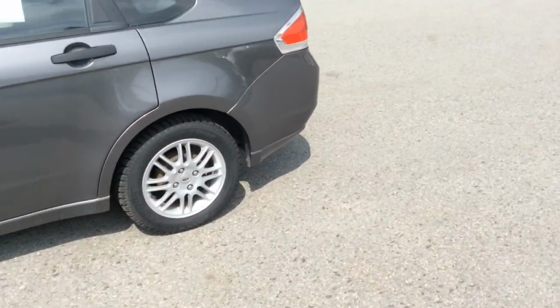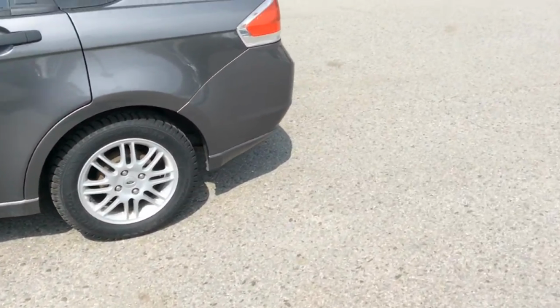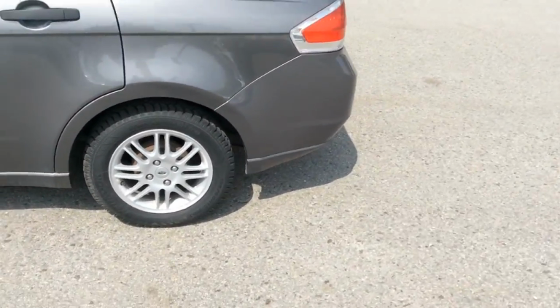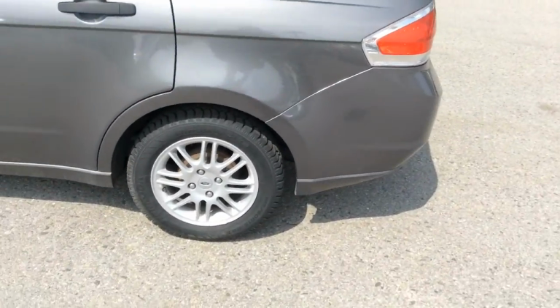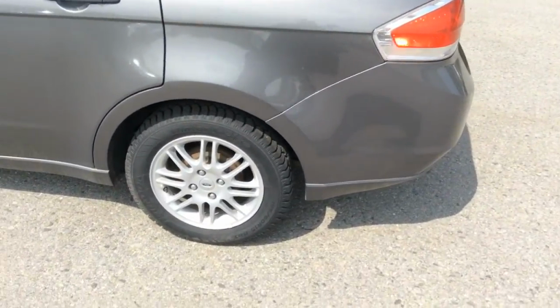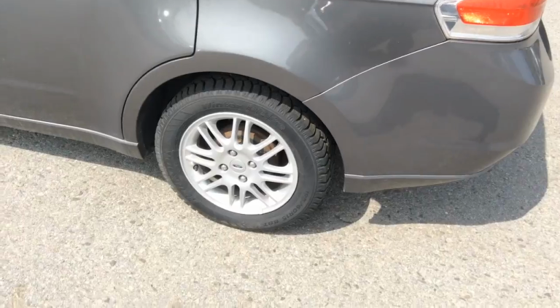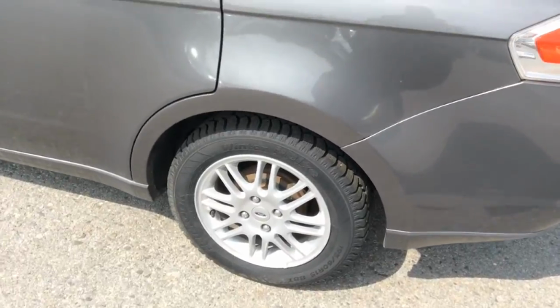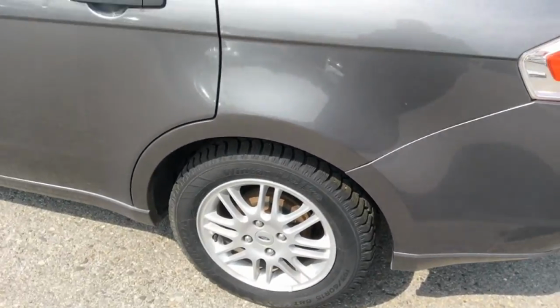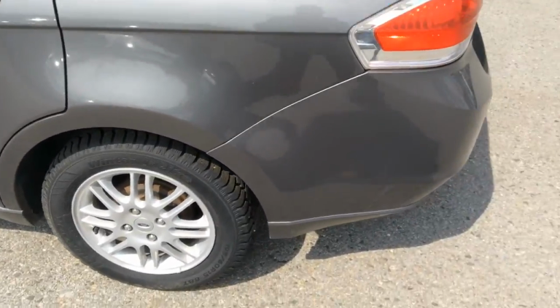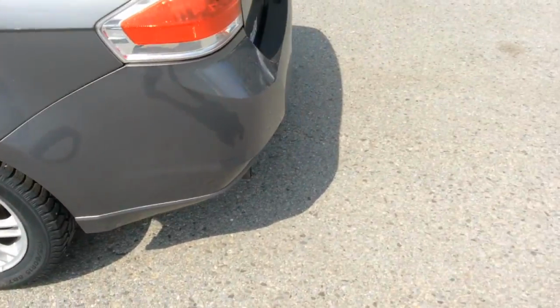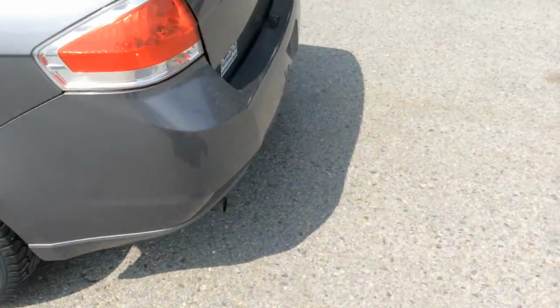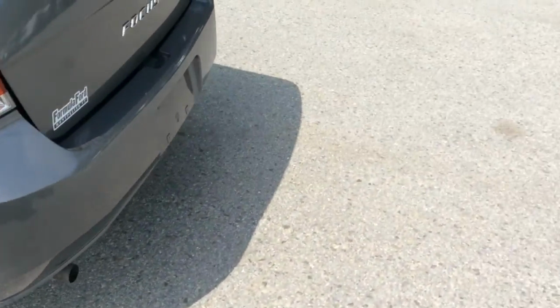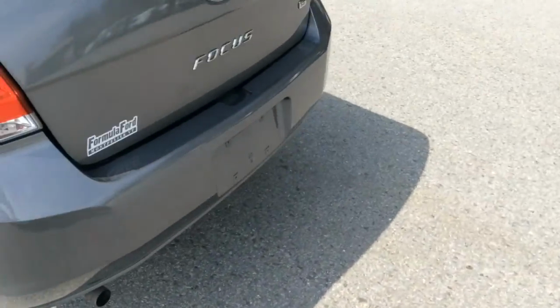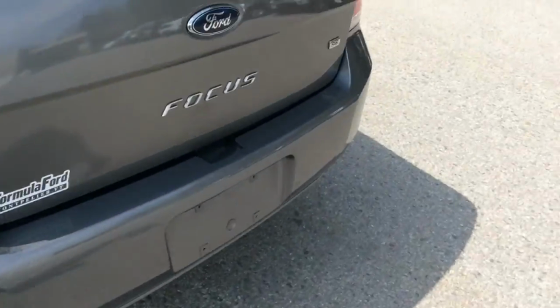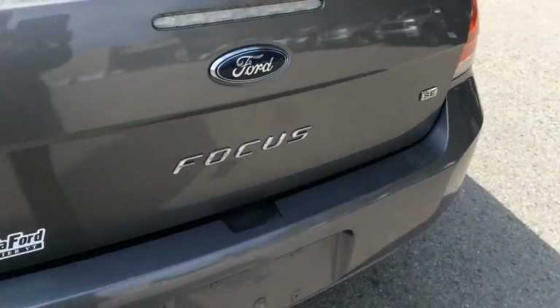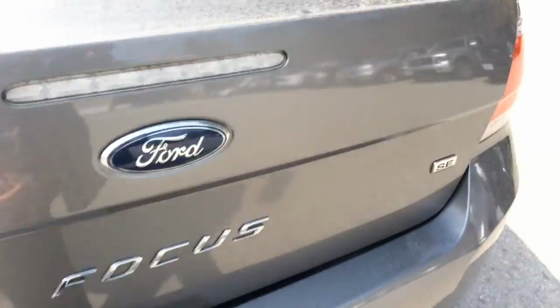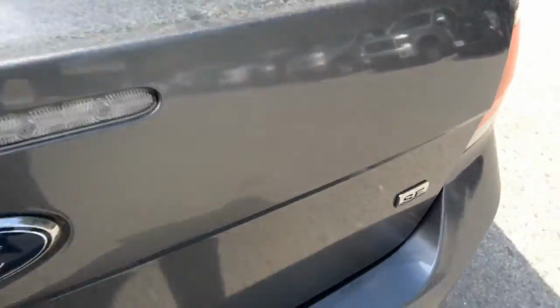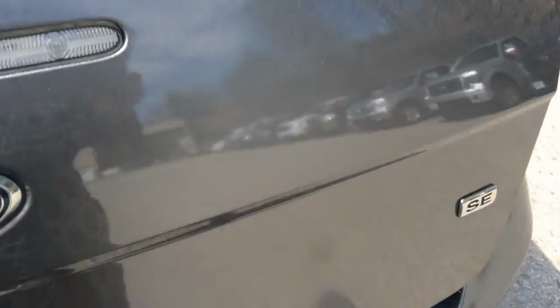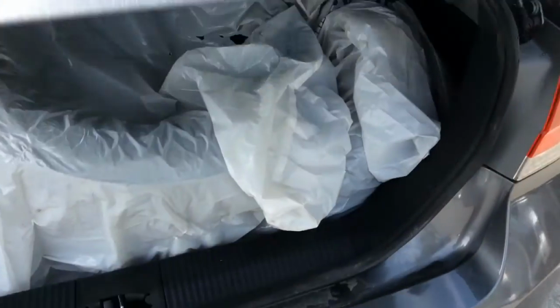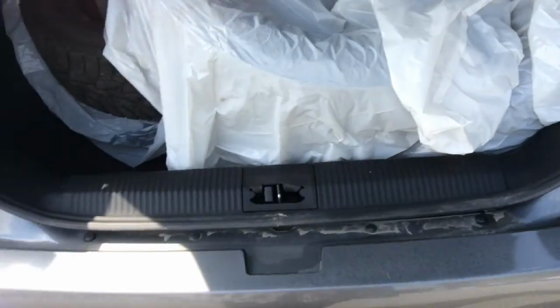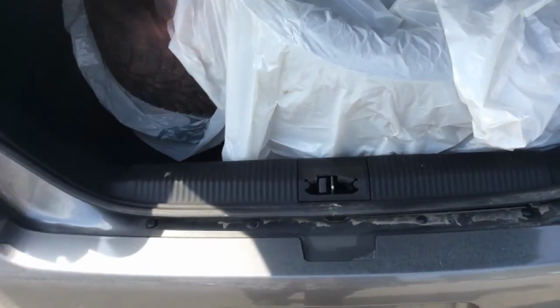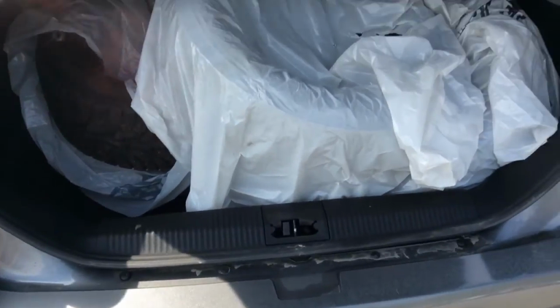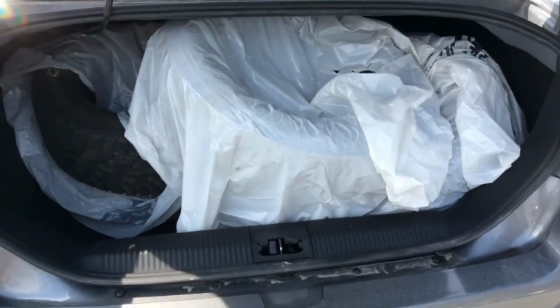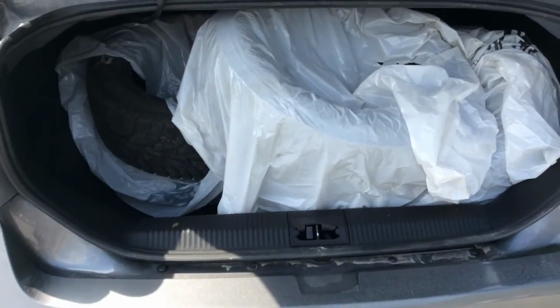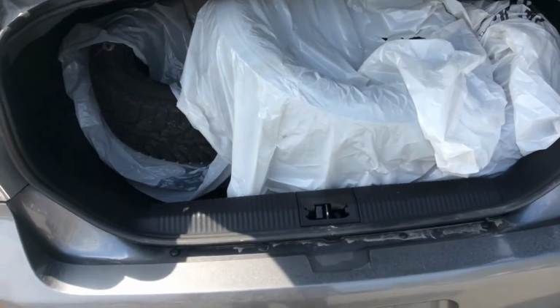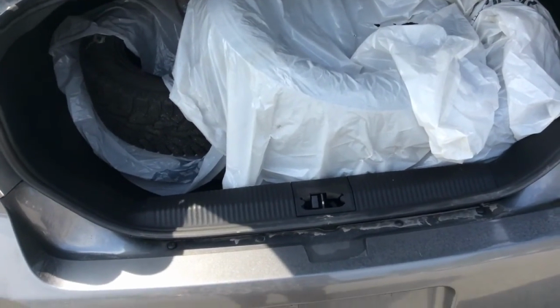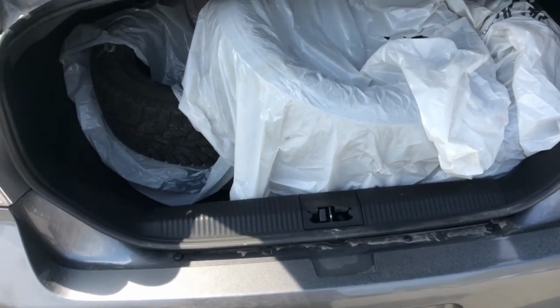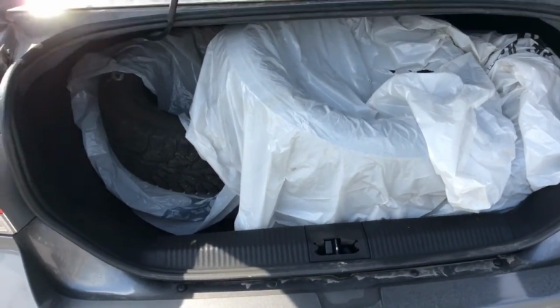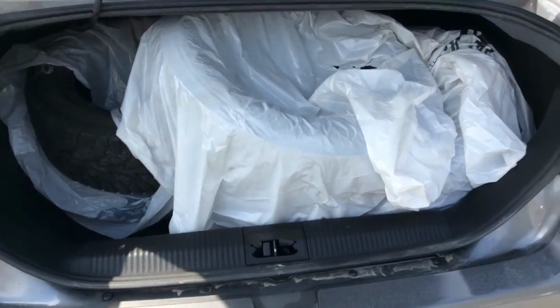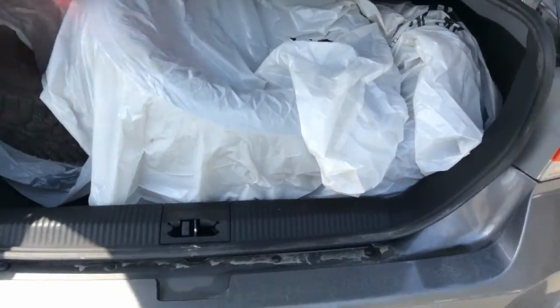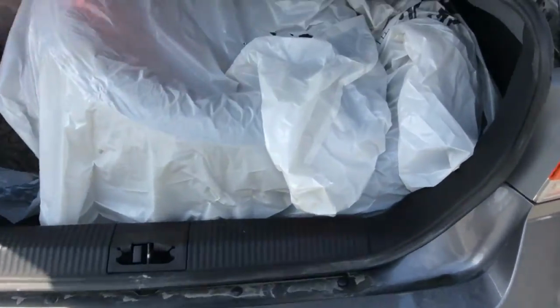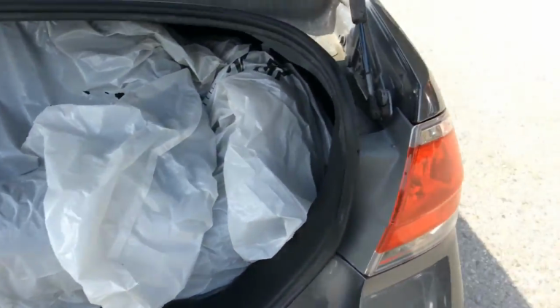Now, as you can see, the tires that are on it have really great tread, and then in the trunk here is actually a second set of tires, so there's four in there. It gives you a pretty good idea of how big that trunk is as well.